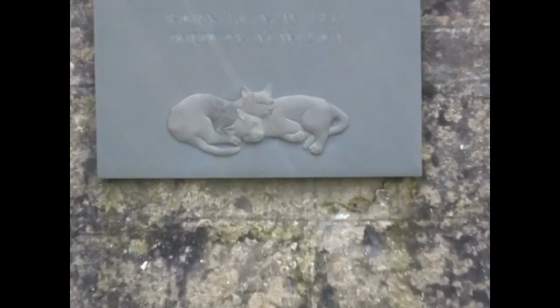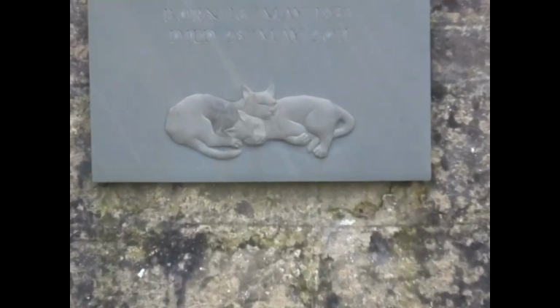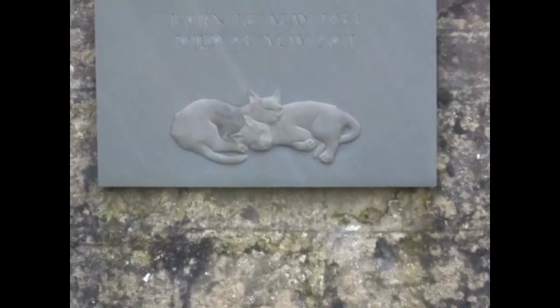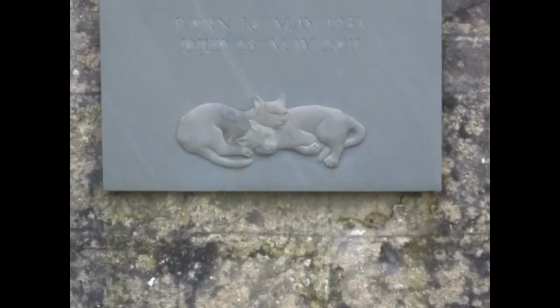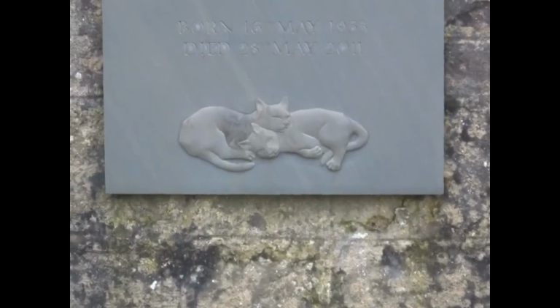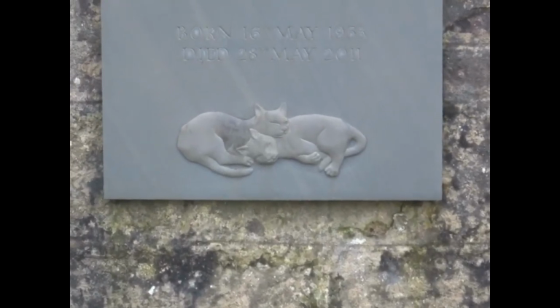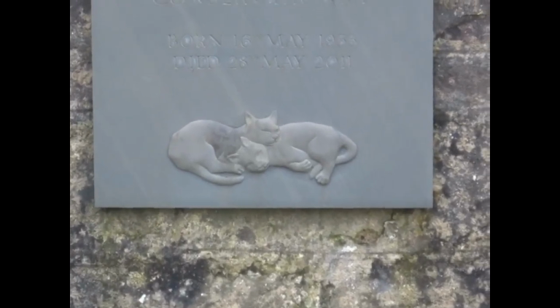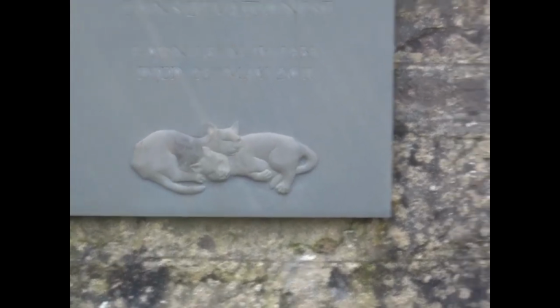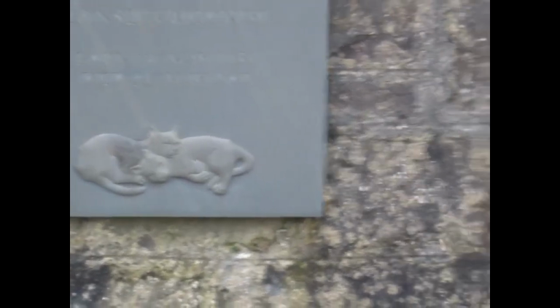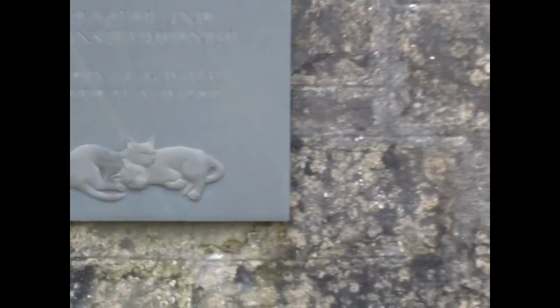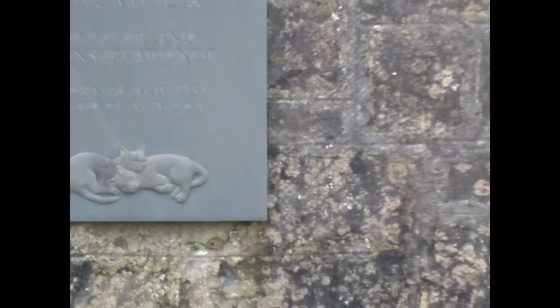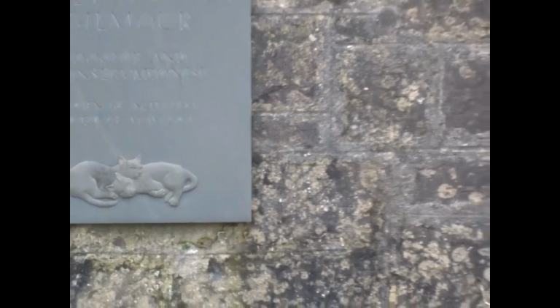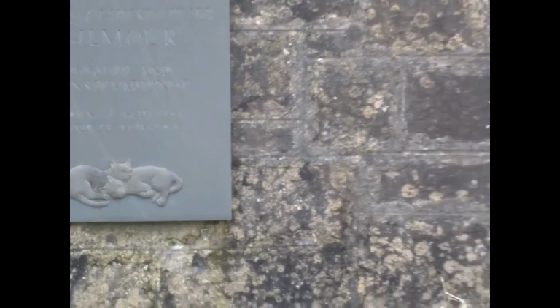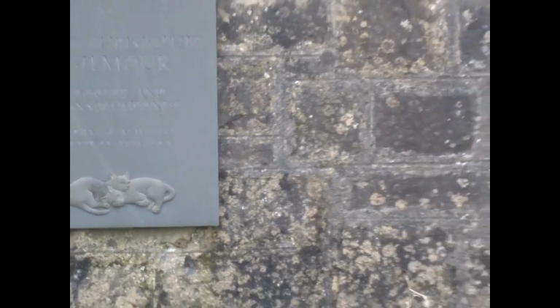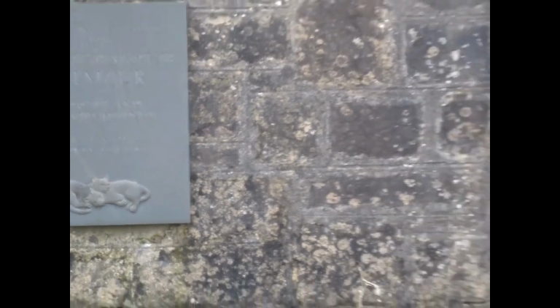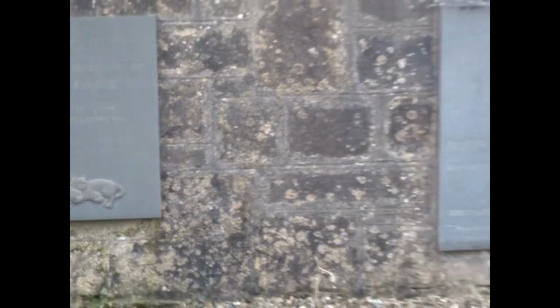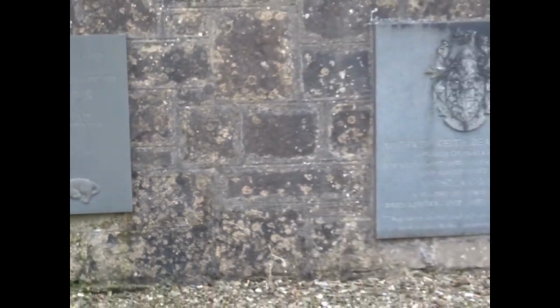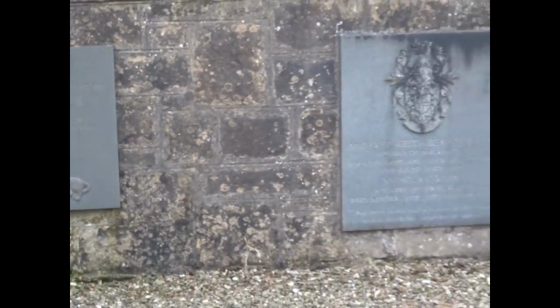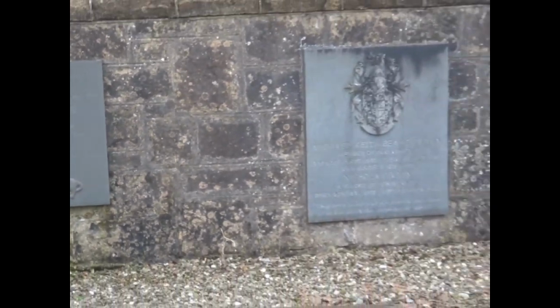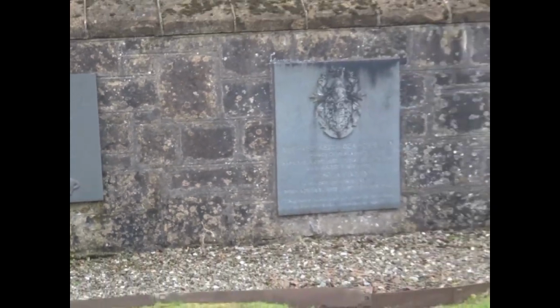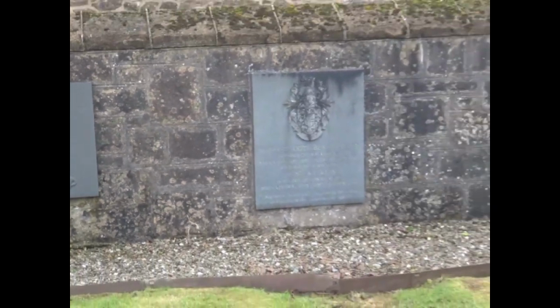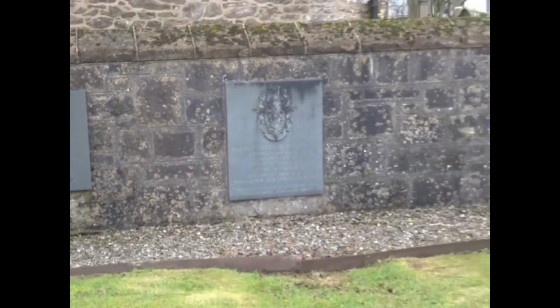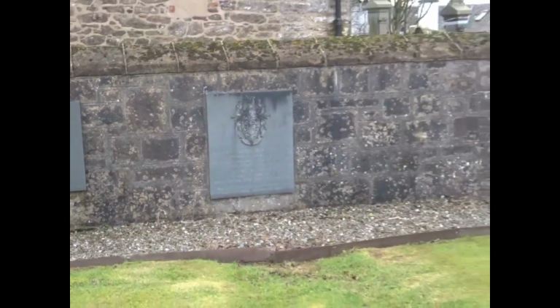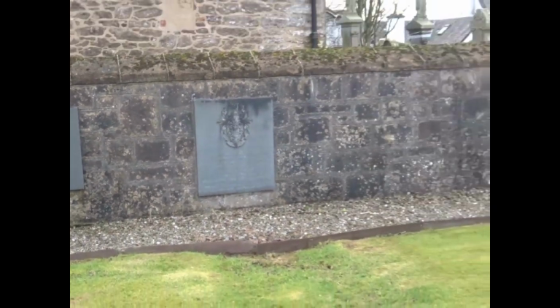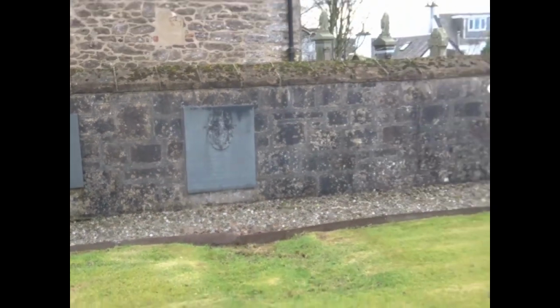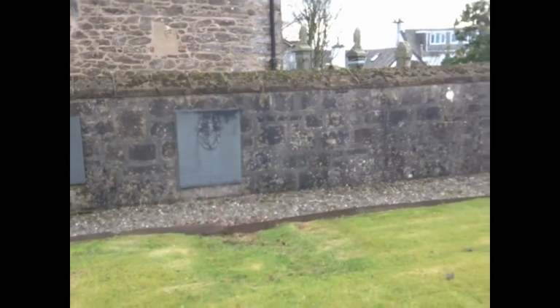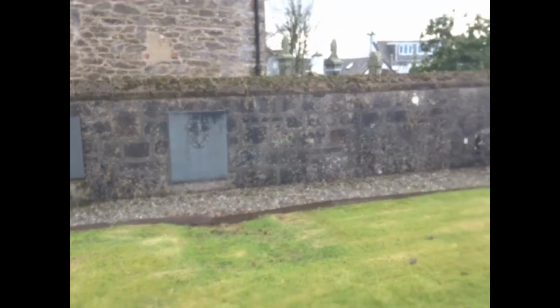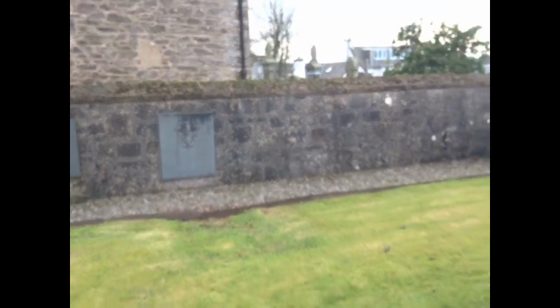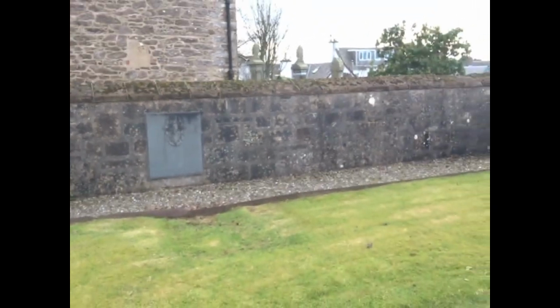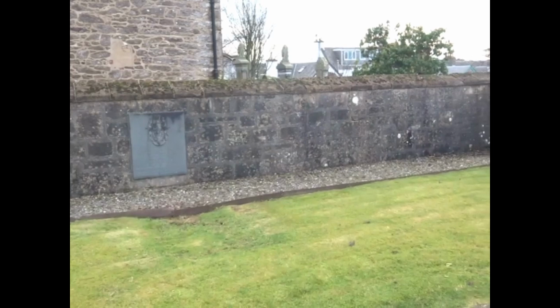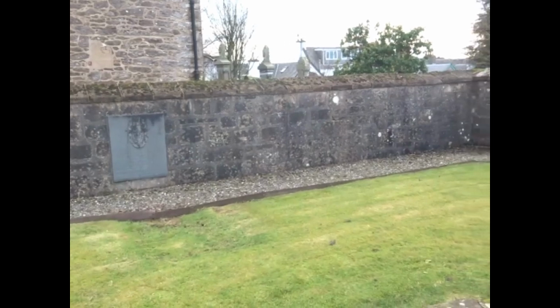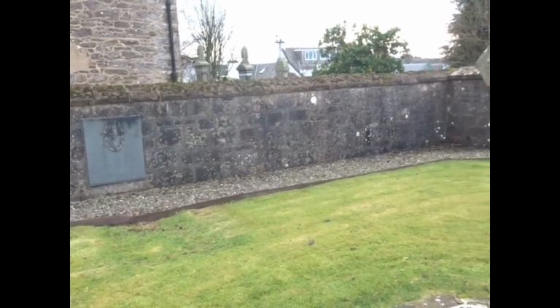The Gartmore sundial is about eight feet high. It's the only one in existence which has the octagonal collar beneath the boss.